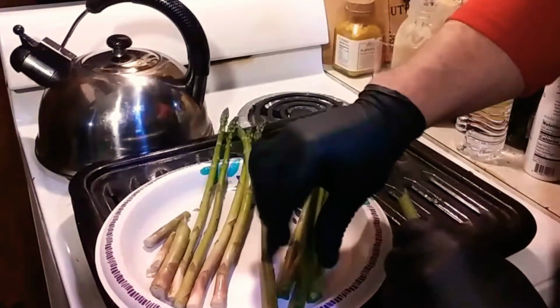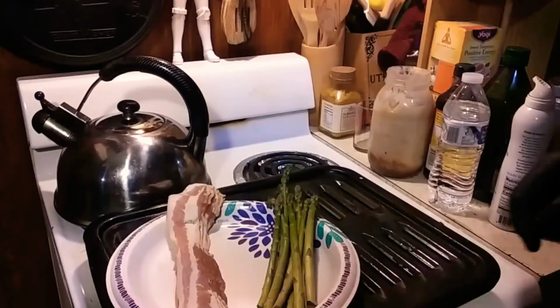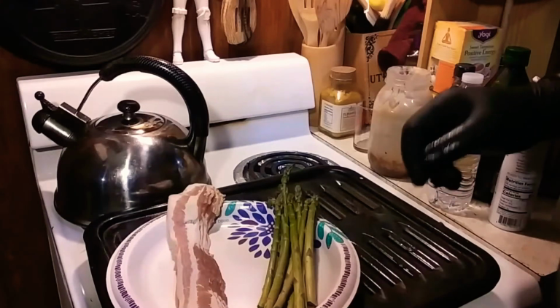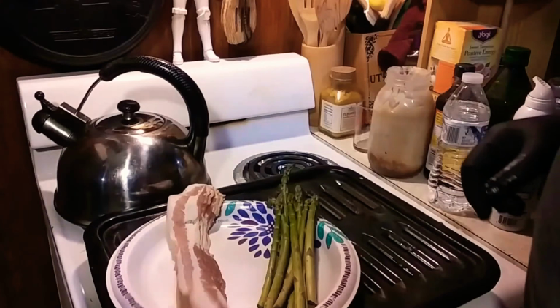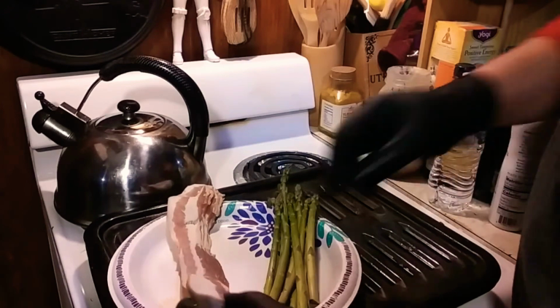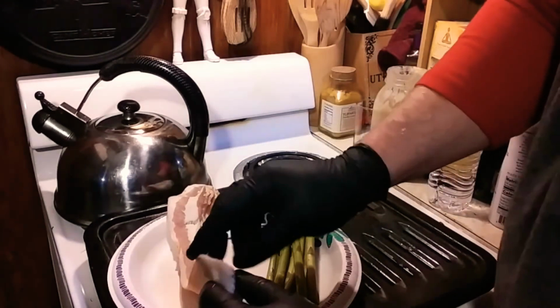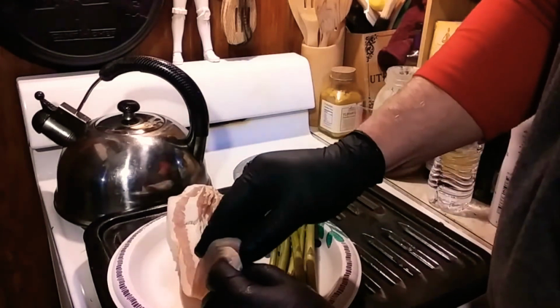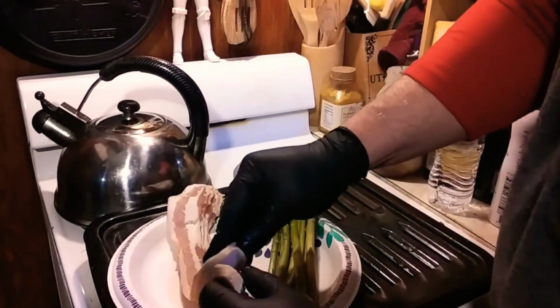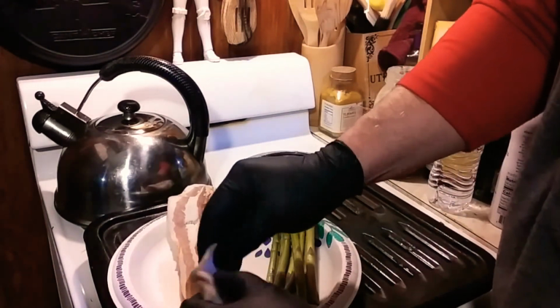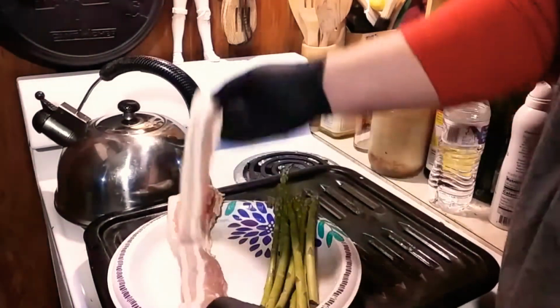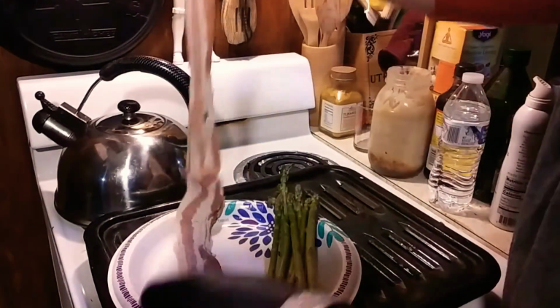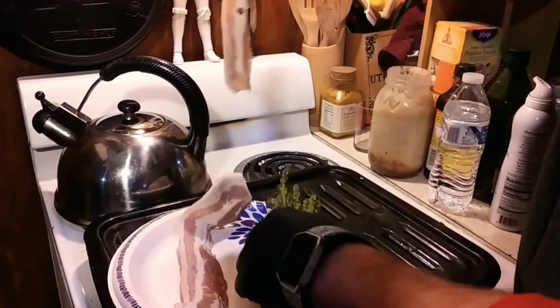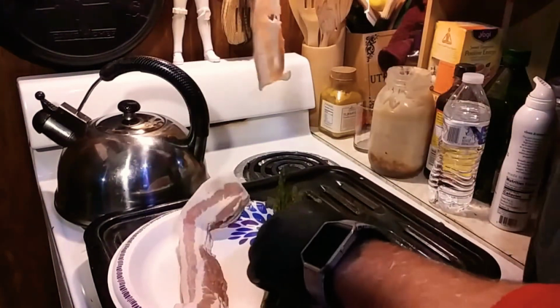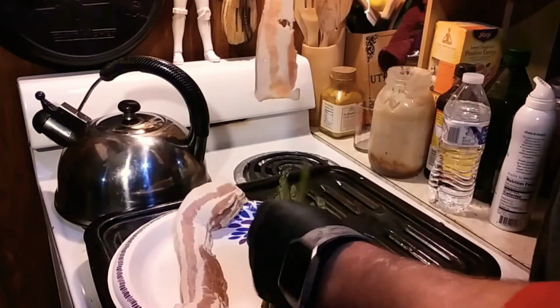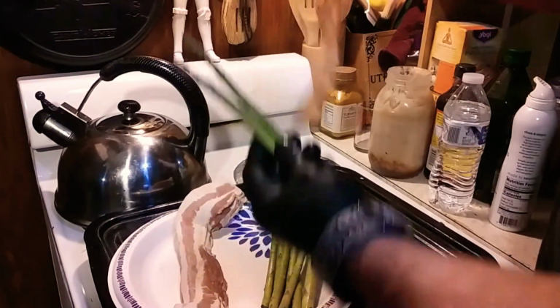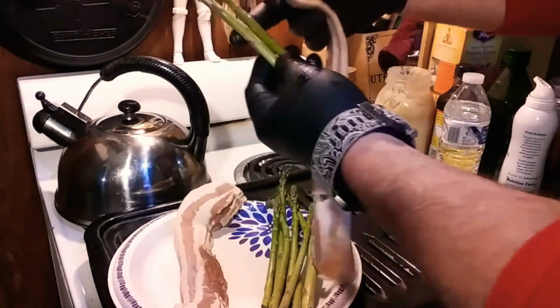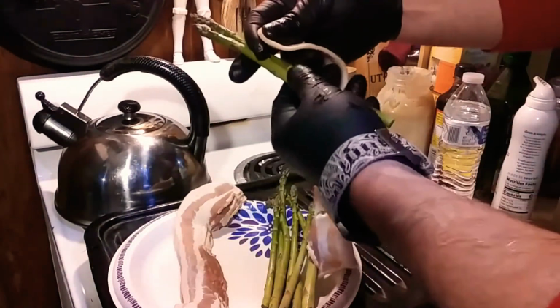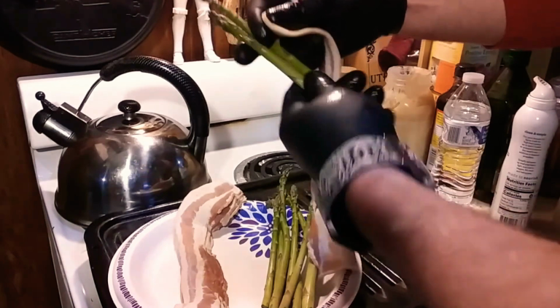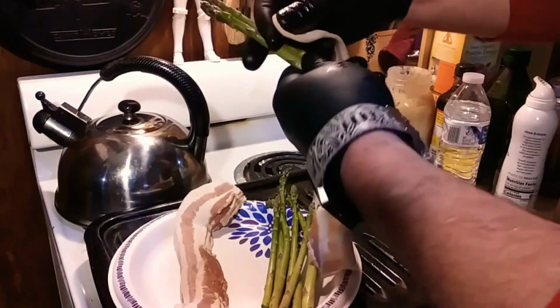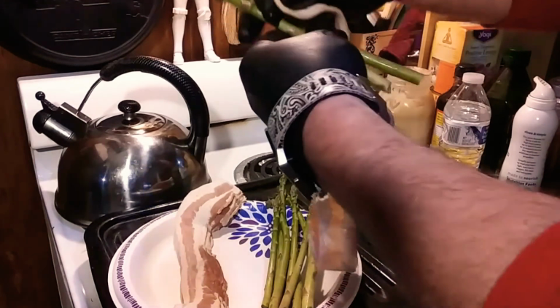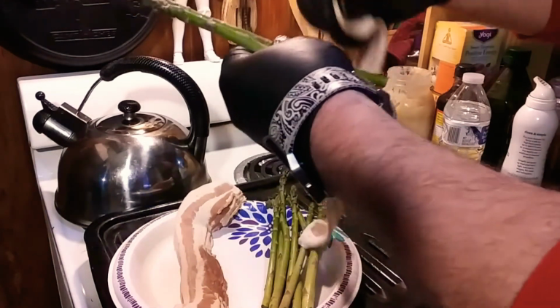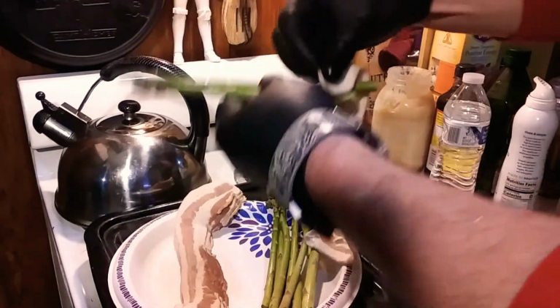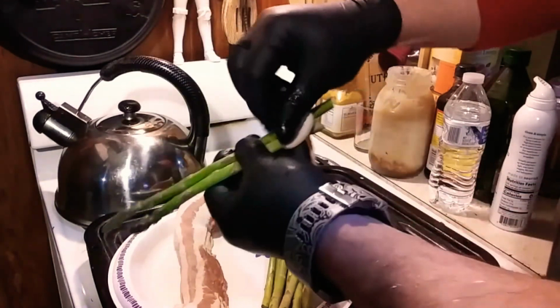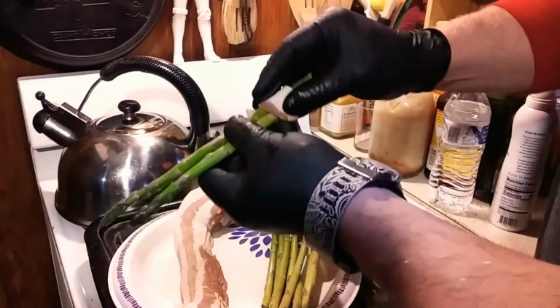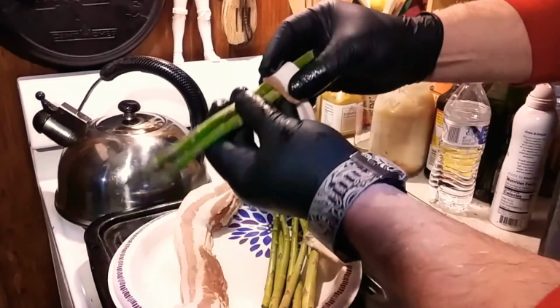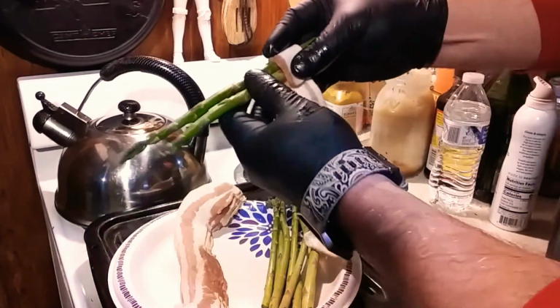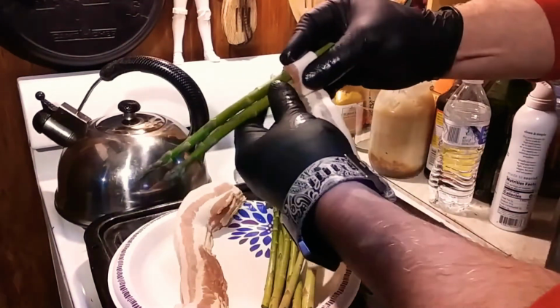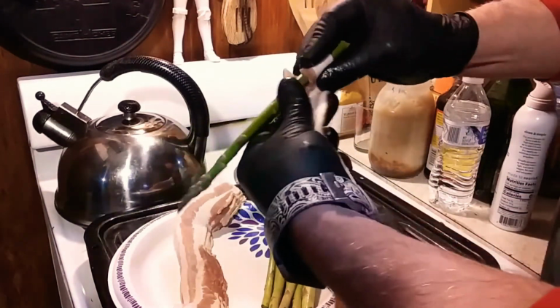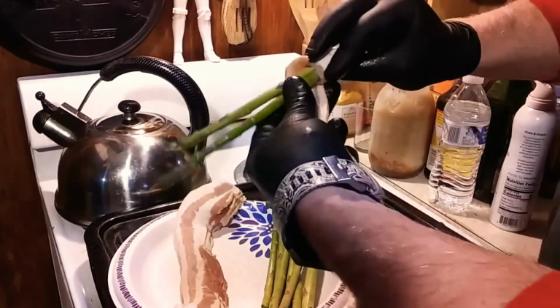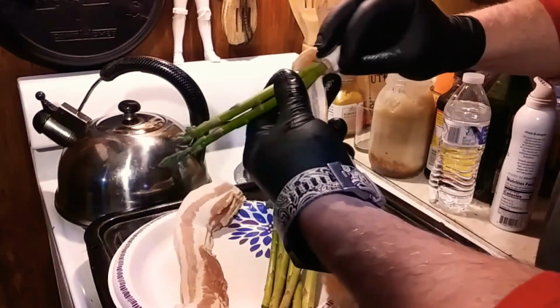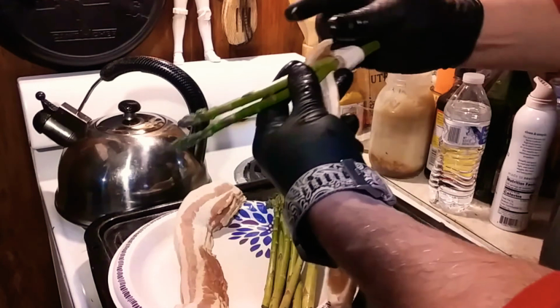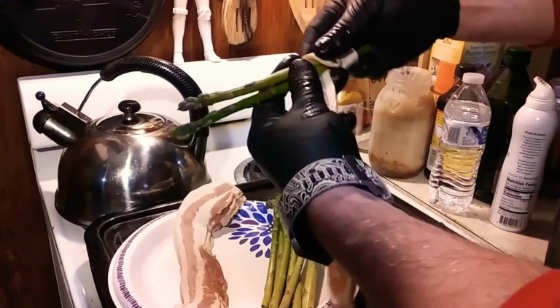You're gonna want one piece of bacon for each two asparagus, and then you're gonna want to wrap it like so.